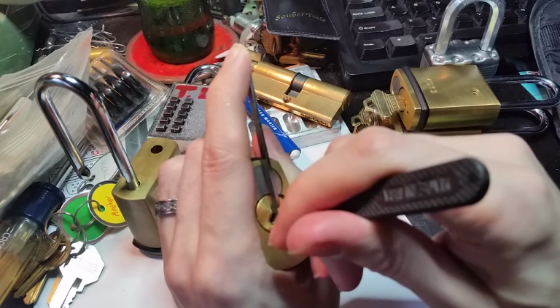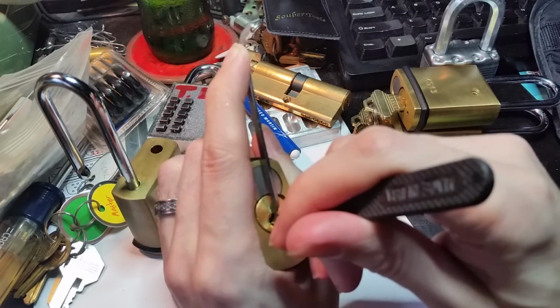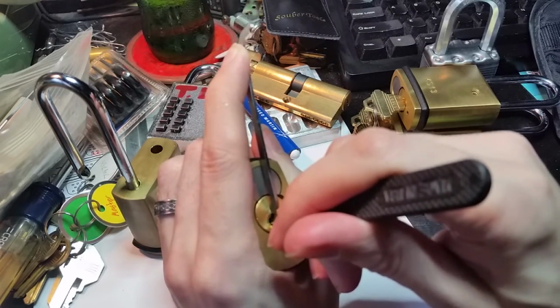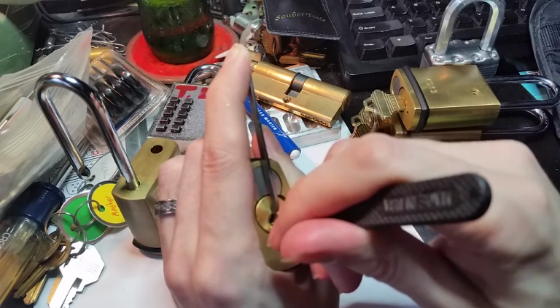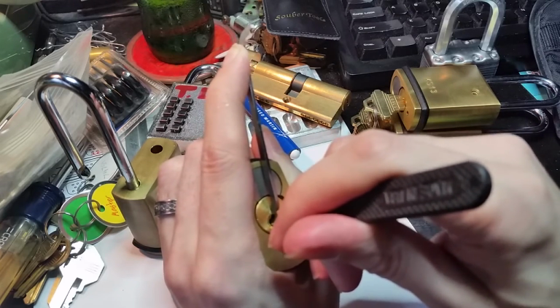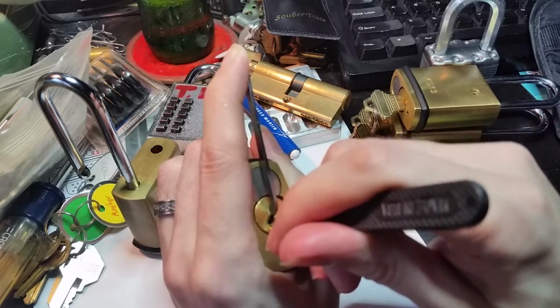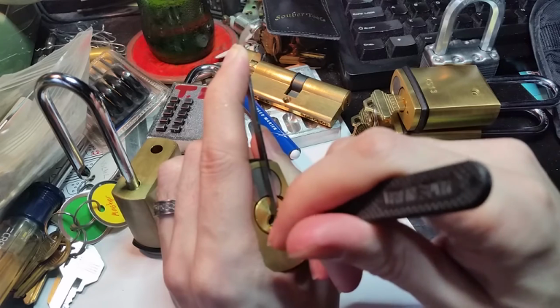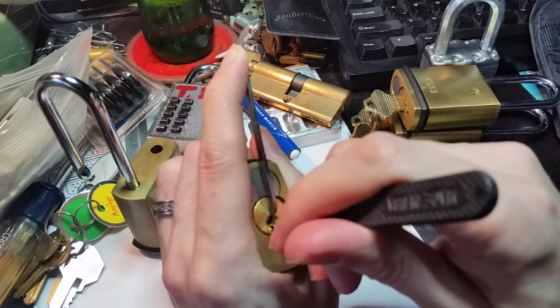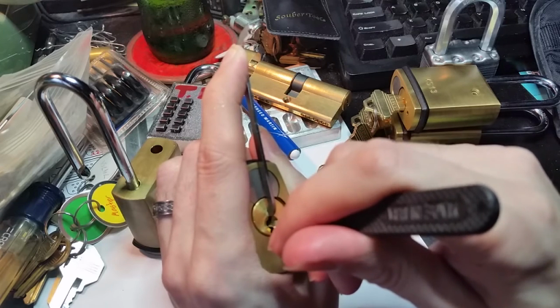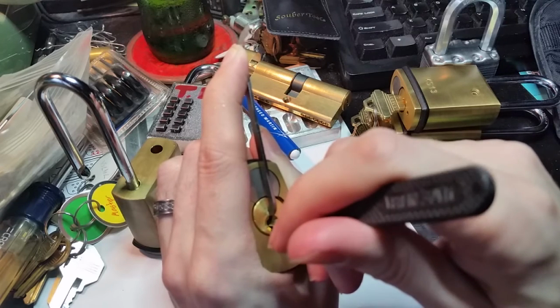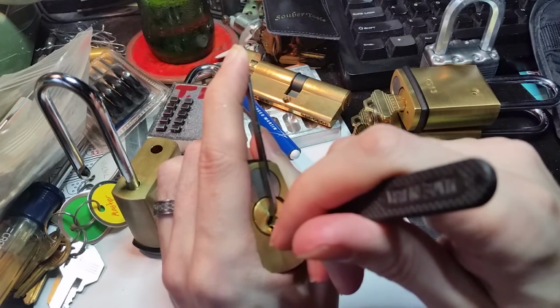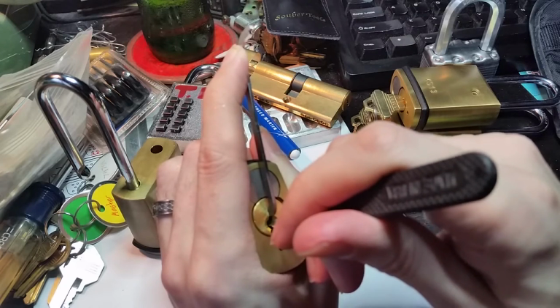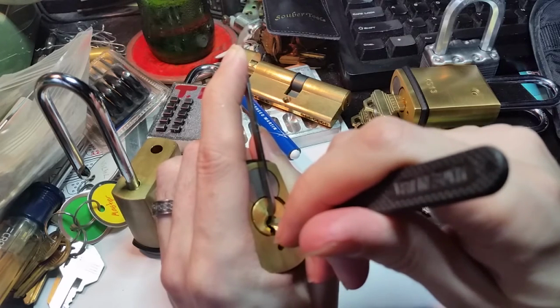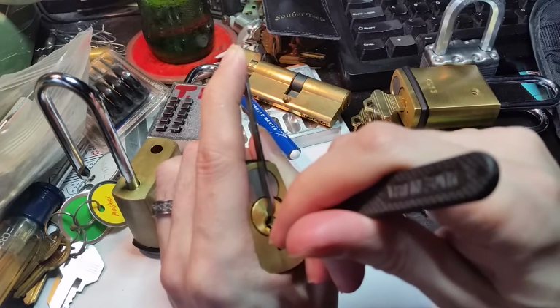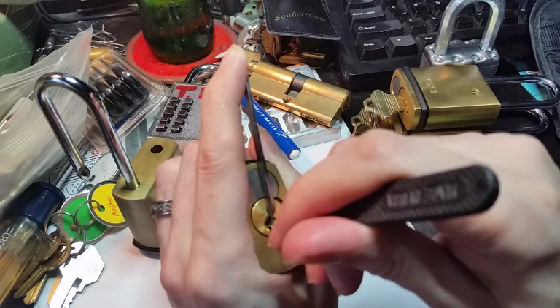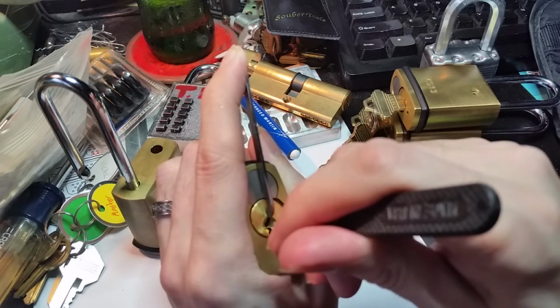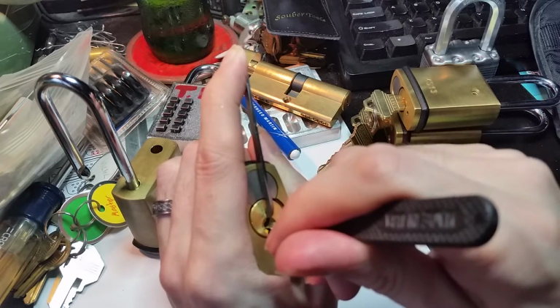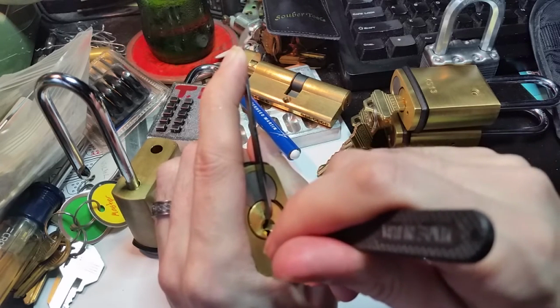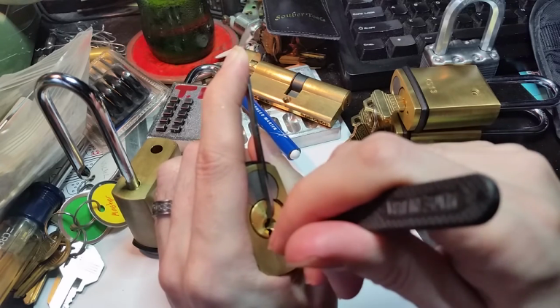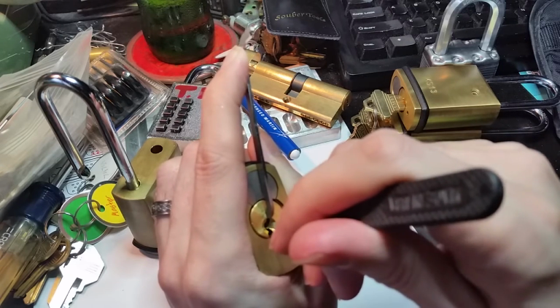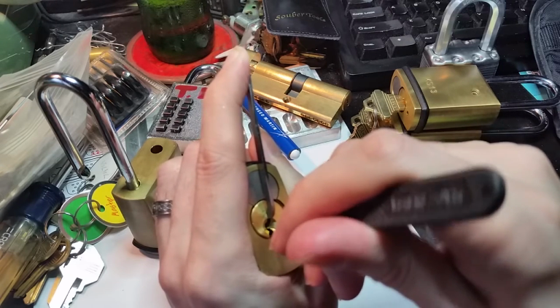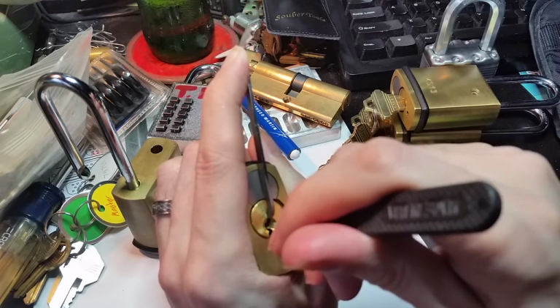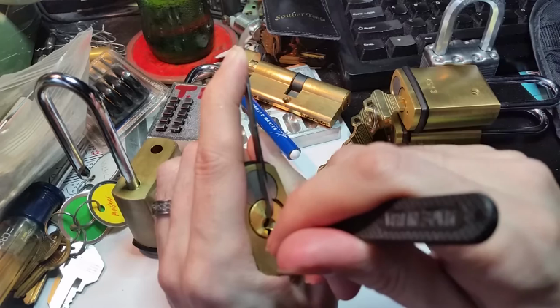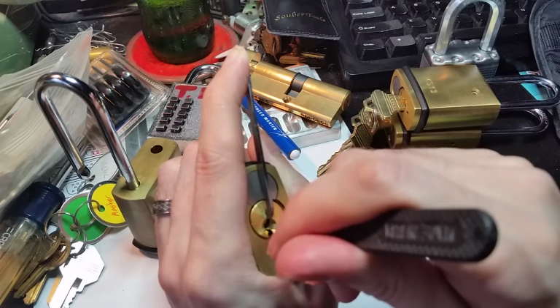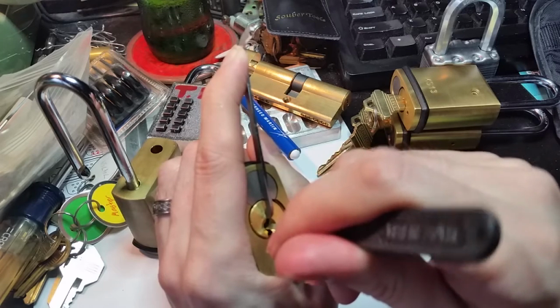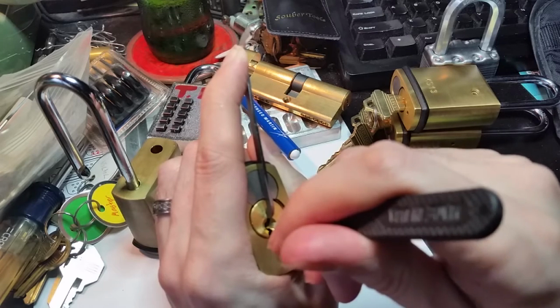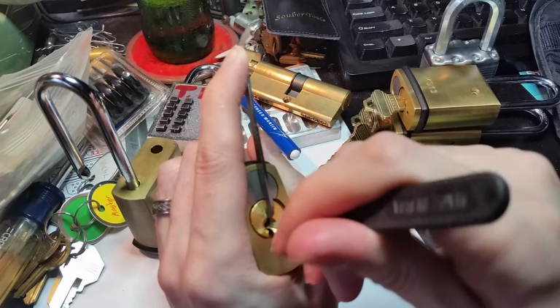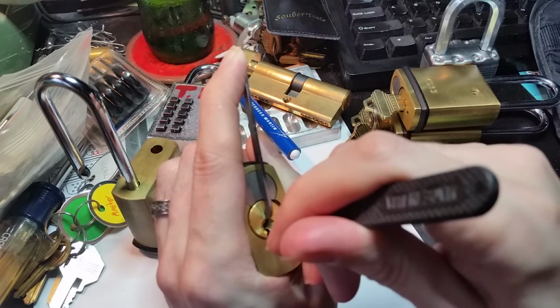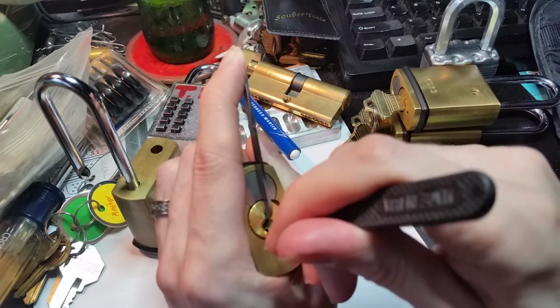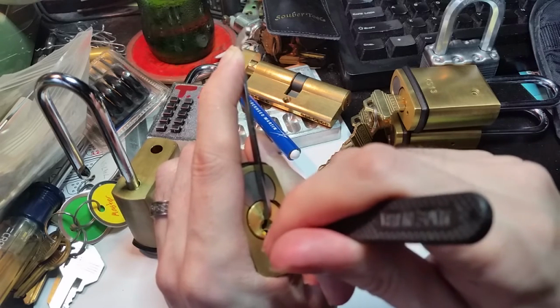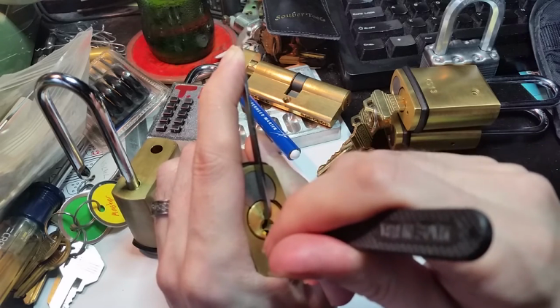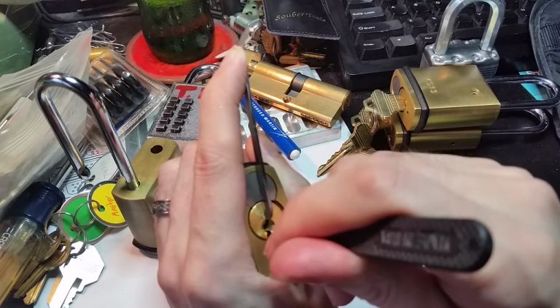This guy tends to start binding near the back. Now these cores are set up so that you can pin them for six pins.